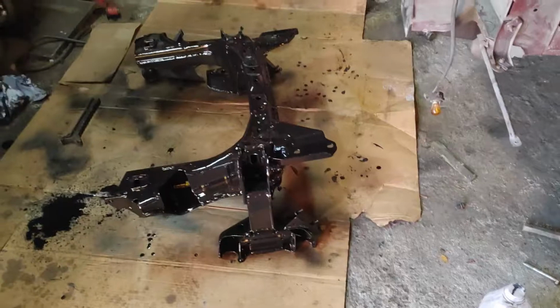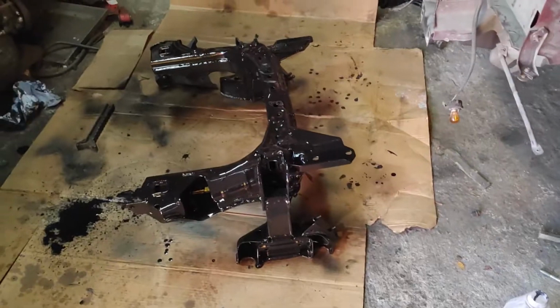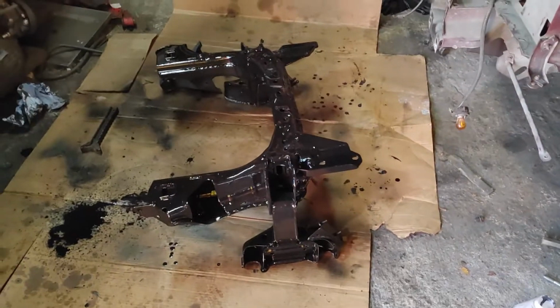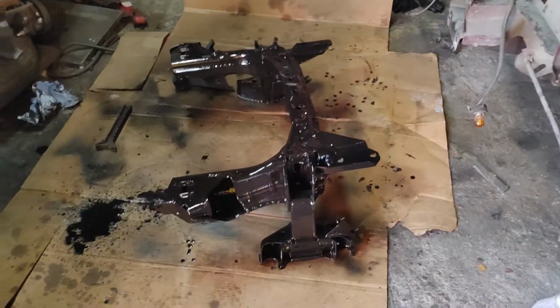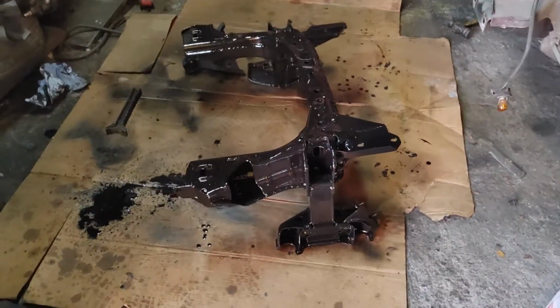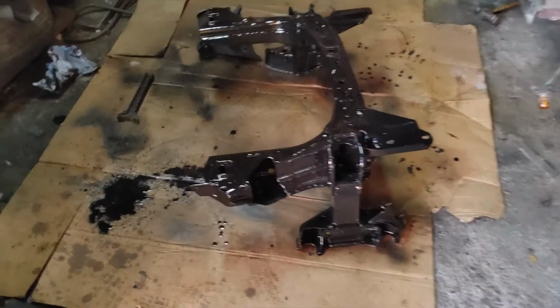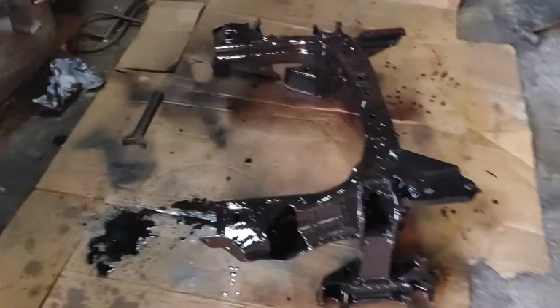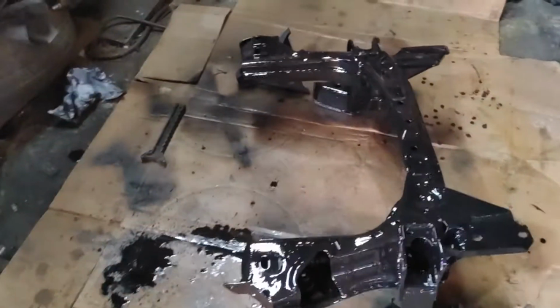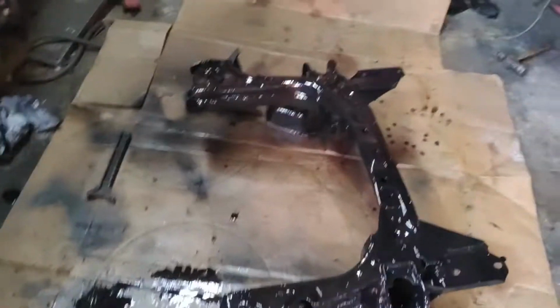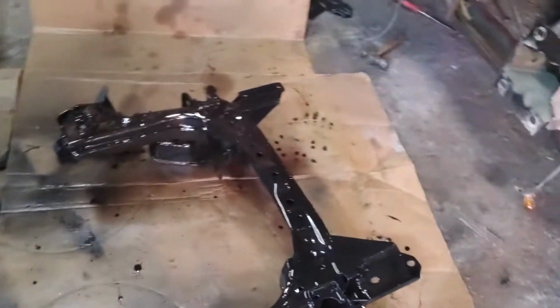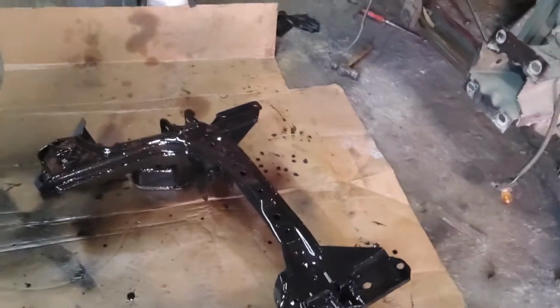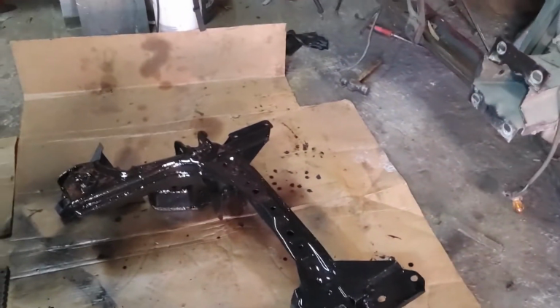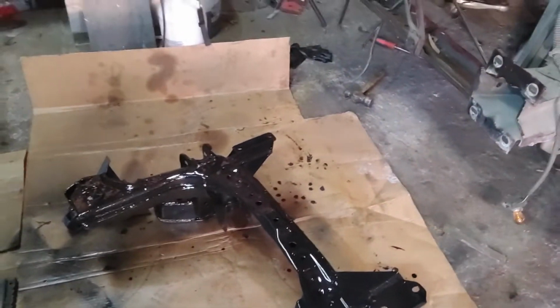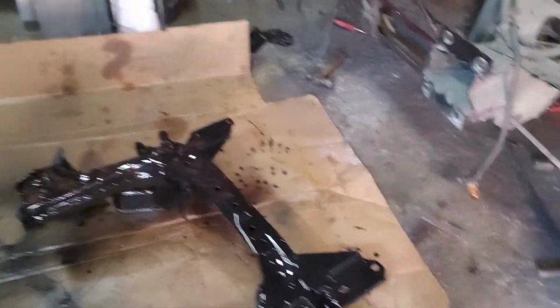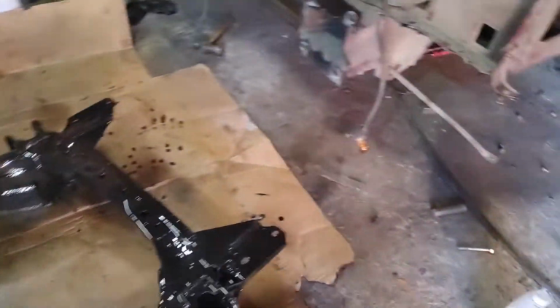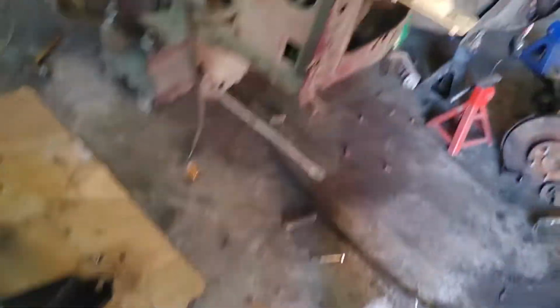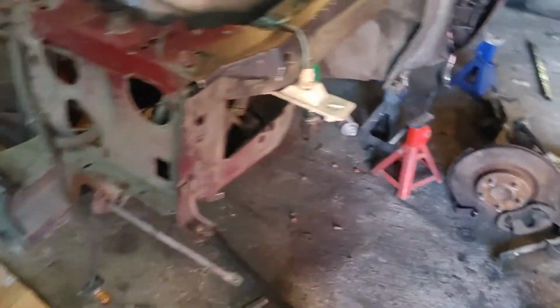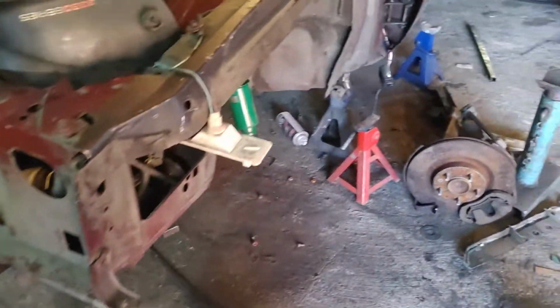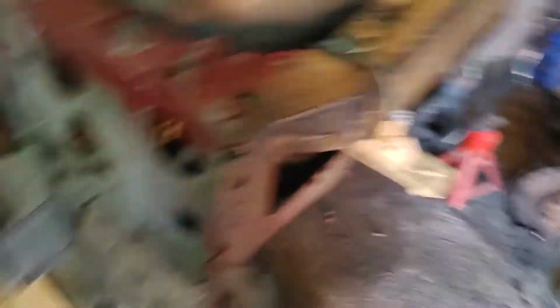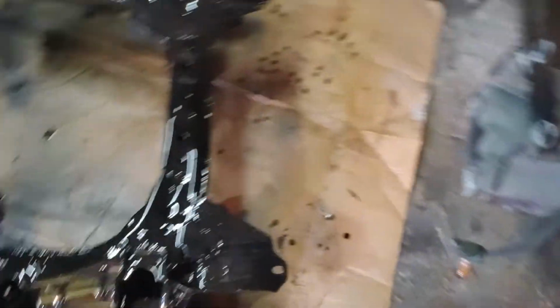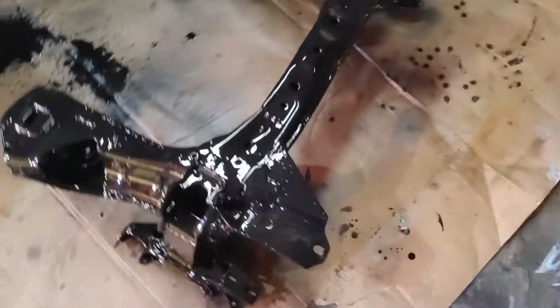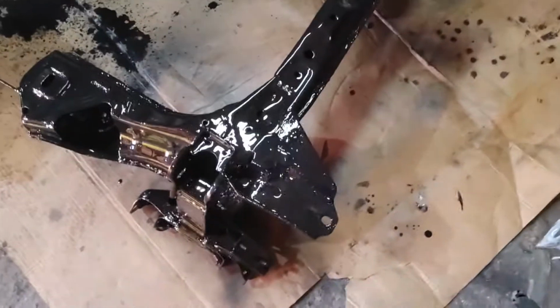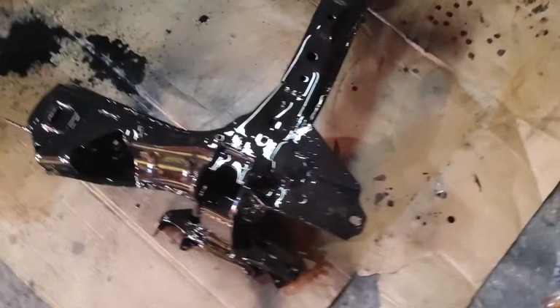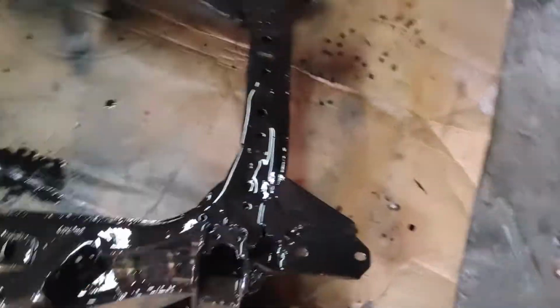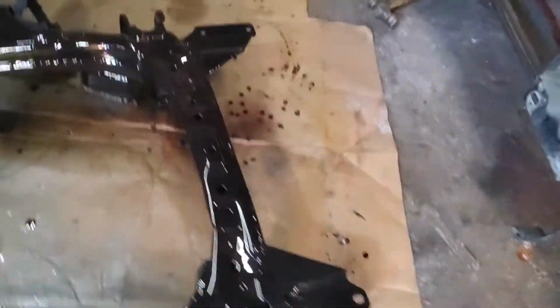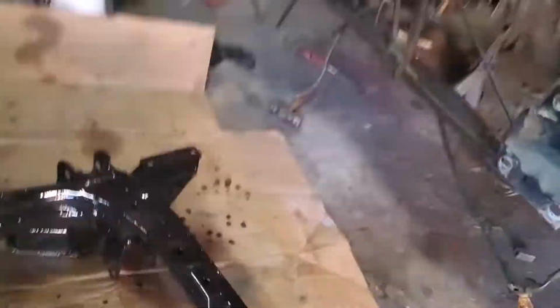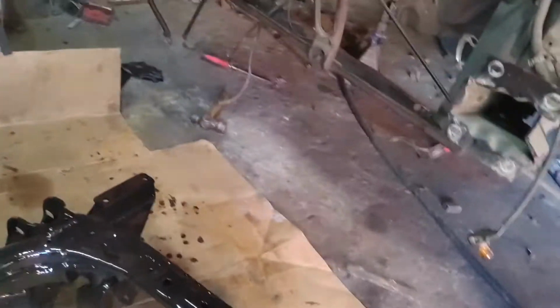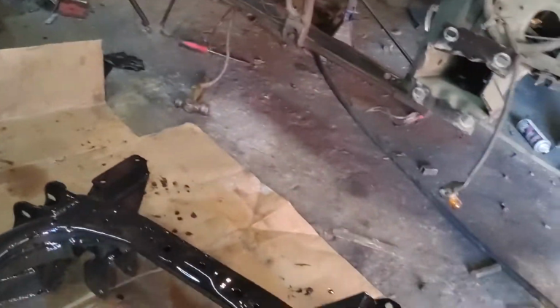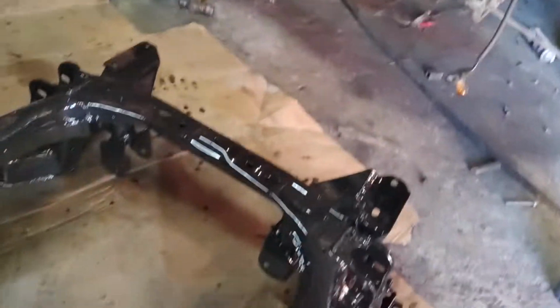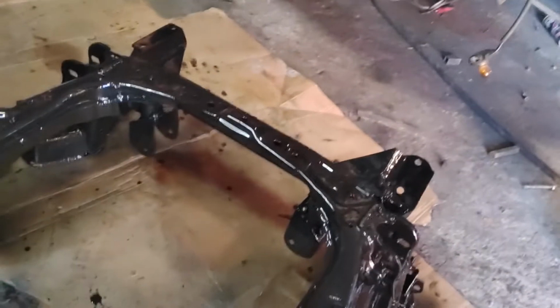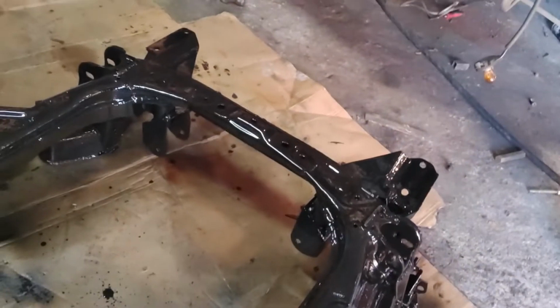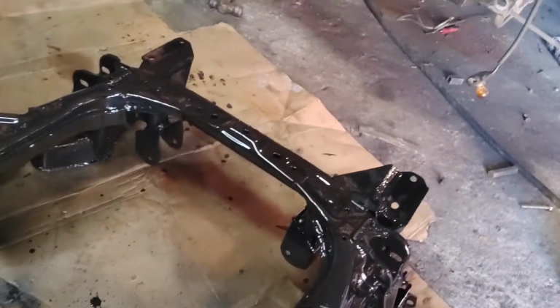We made some leaps and bounds this weekend on the V10 Camaro. I finished the whole subframe — it's painted. You can see the mounts there.